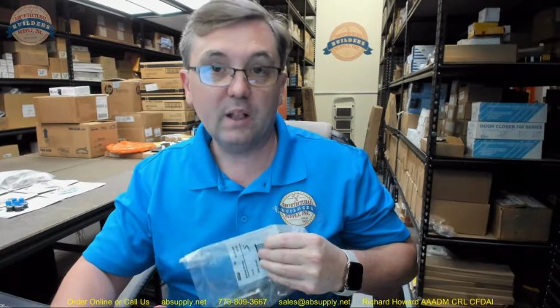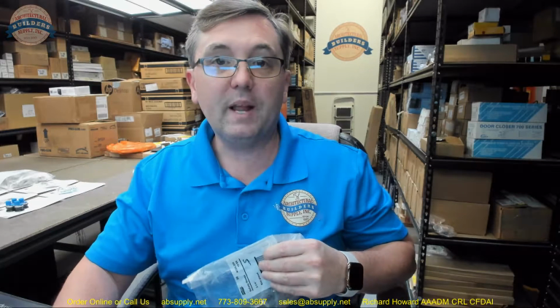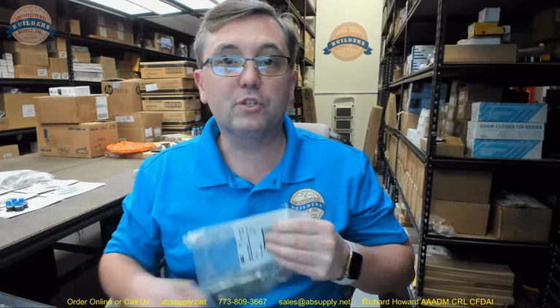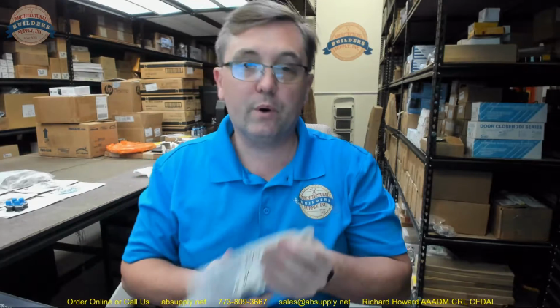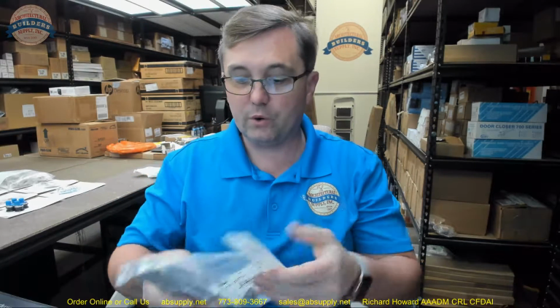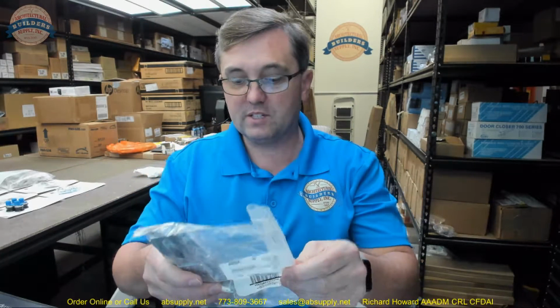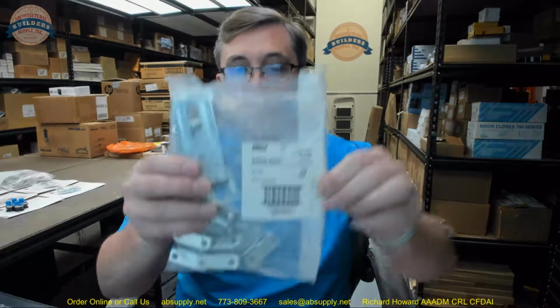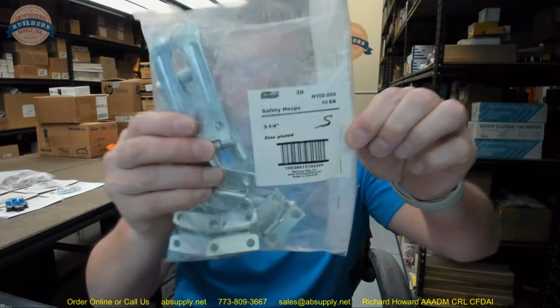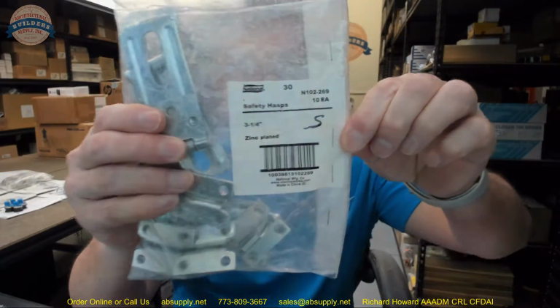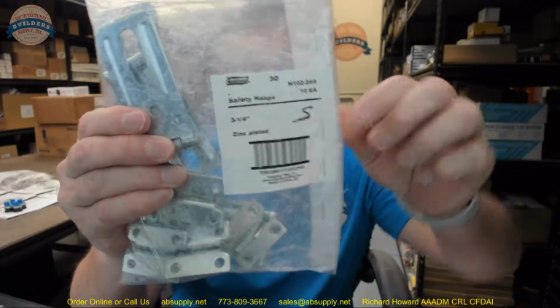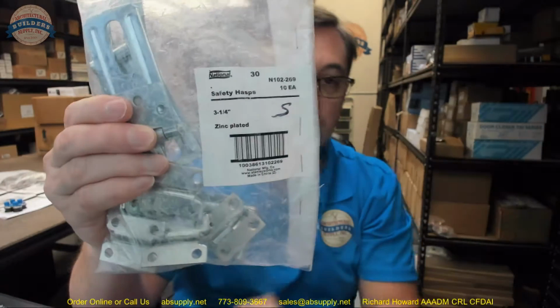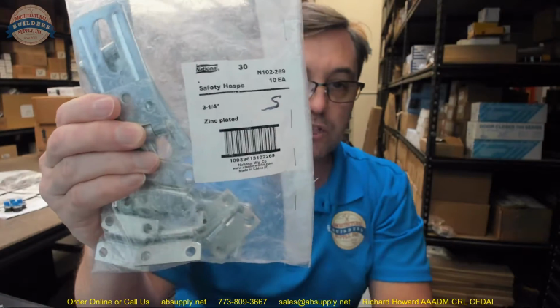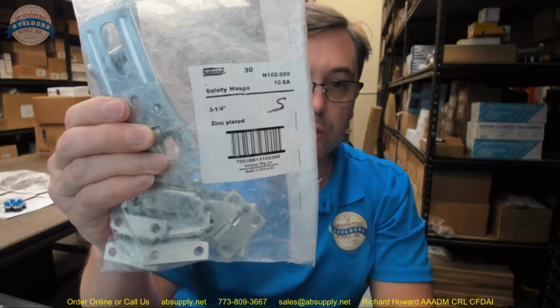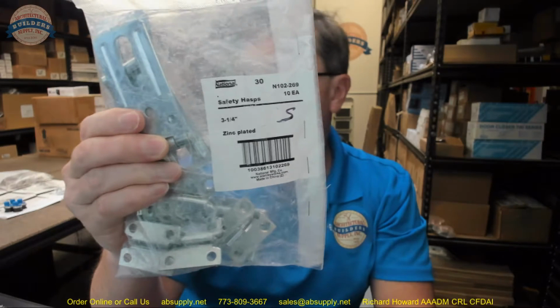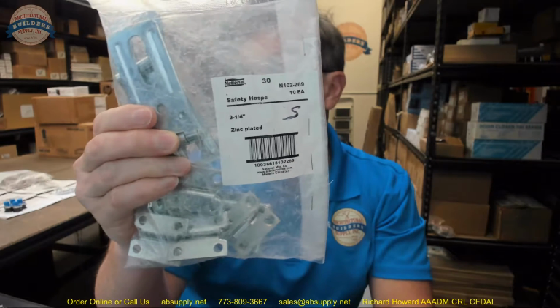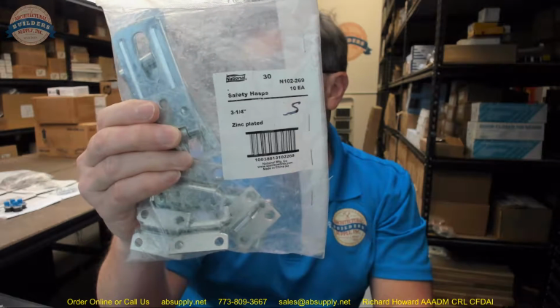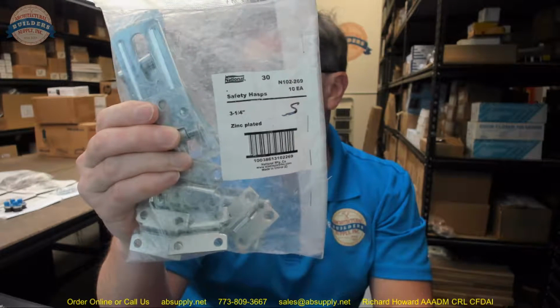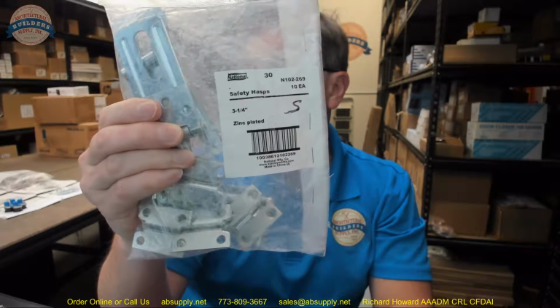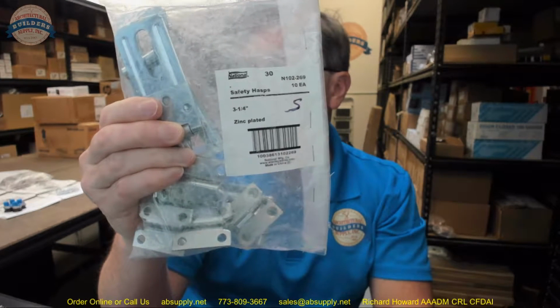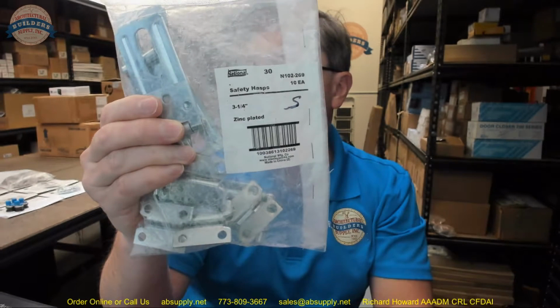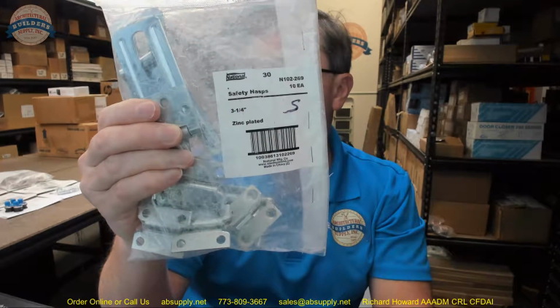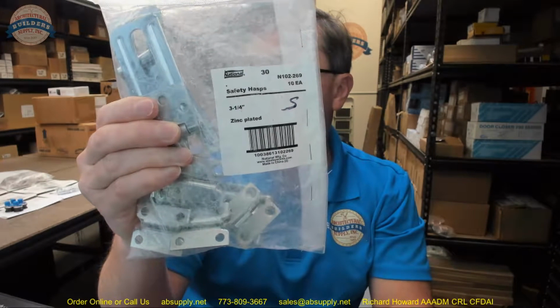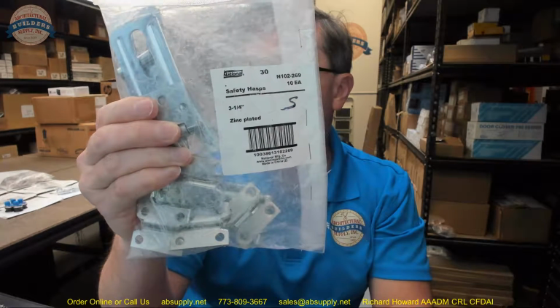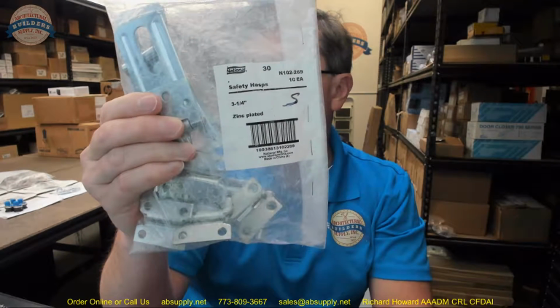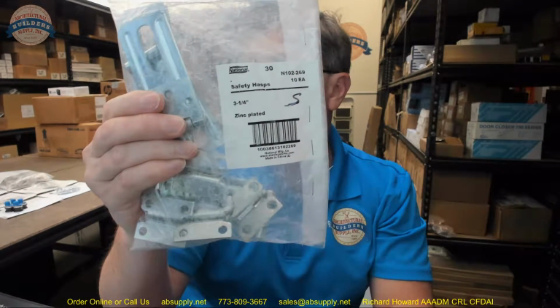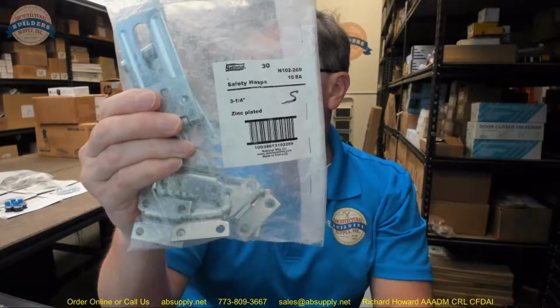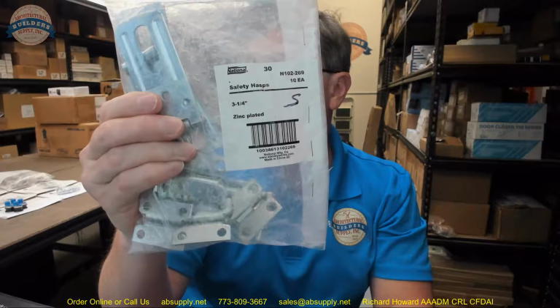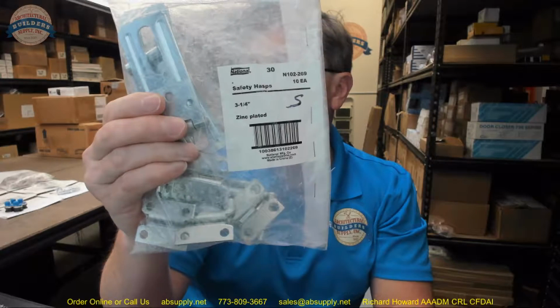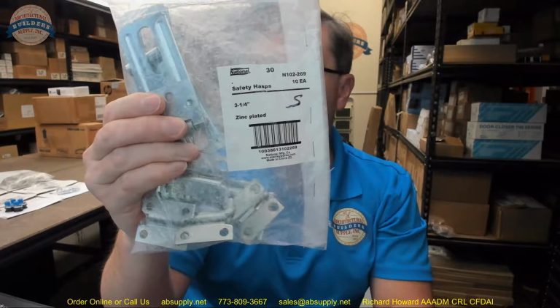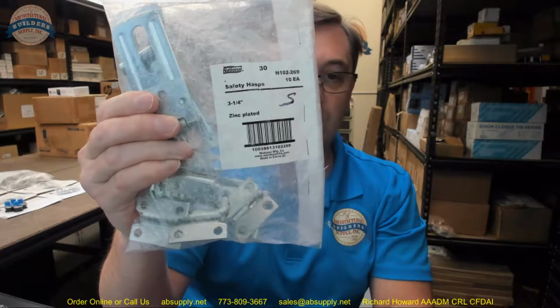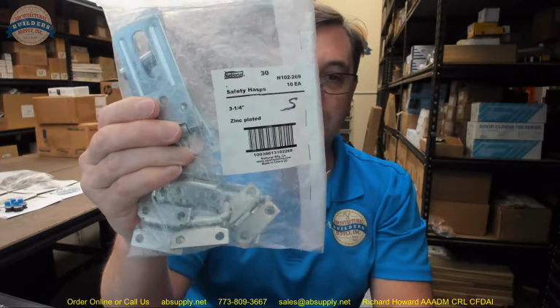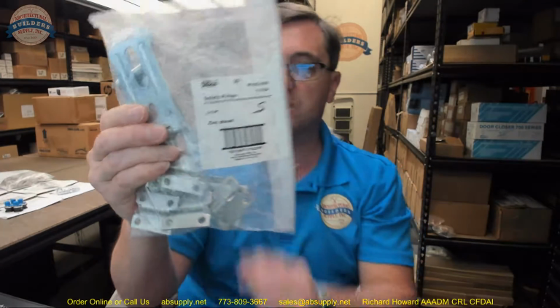Hello, my name is Rich Howard, owner of Architectural Builder Supply. This video is to bring you a closer look at the National, number N102-269. This is a 3 1/4 inch safety hasp in zinc.